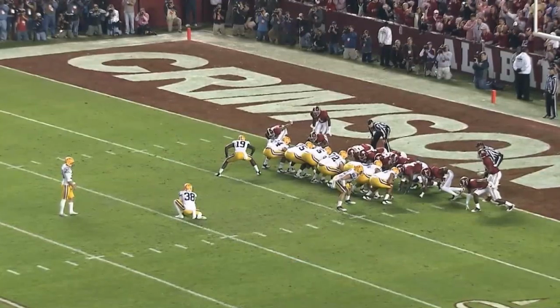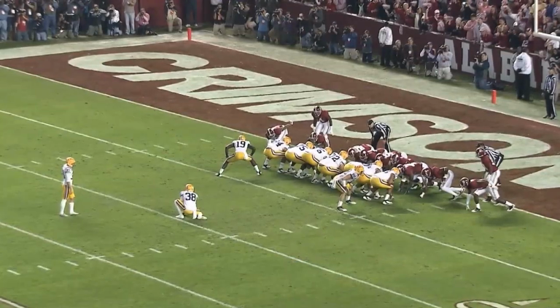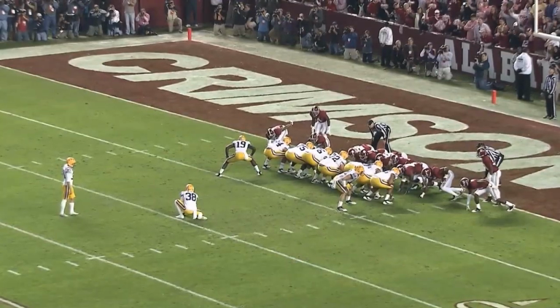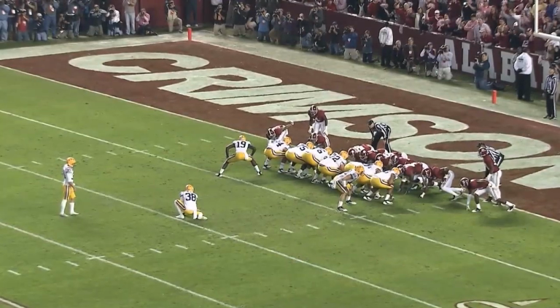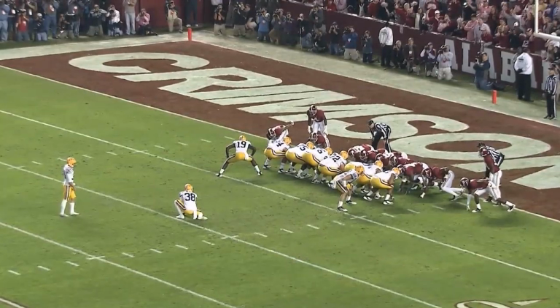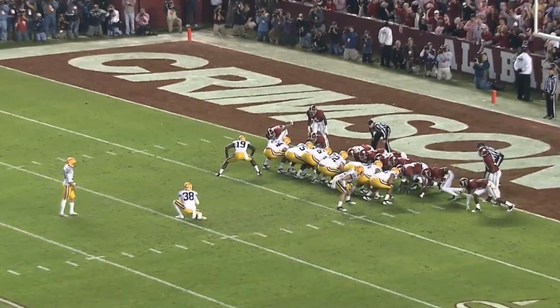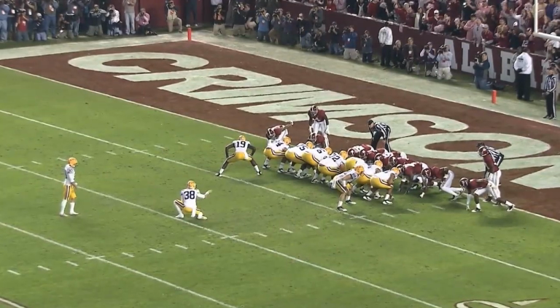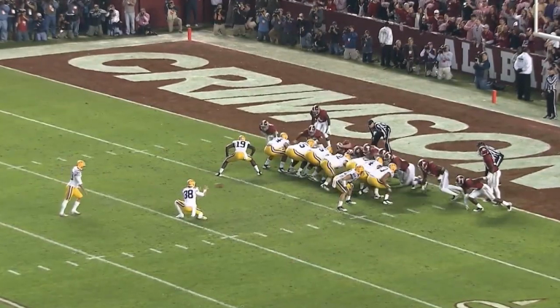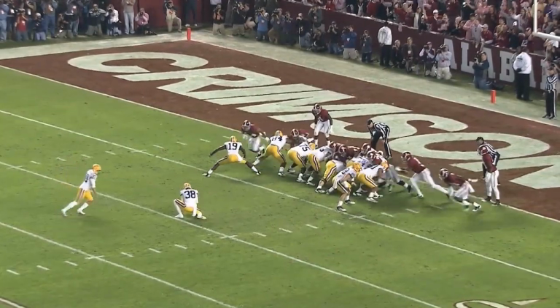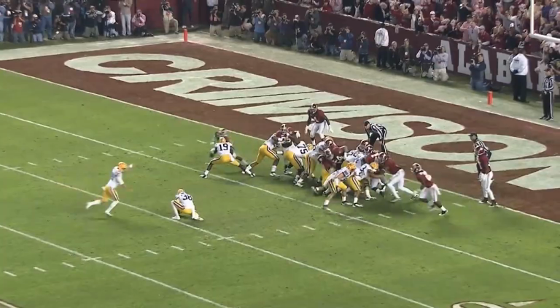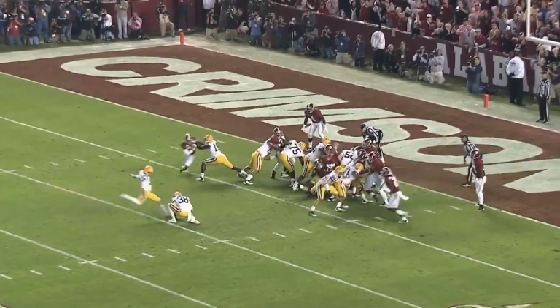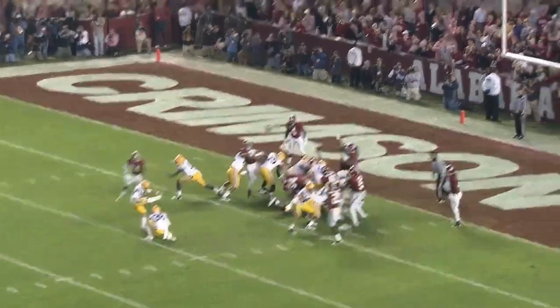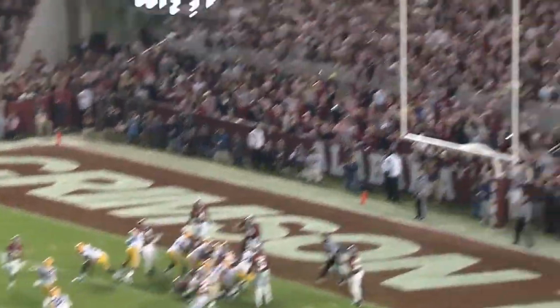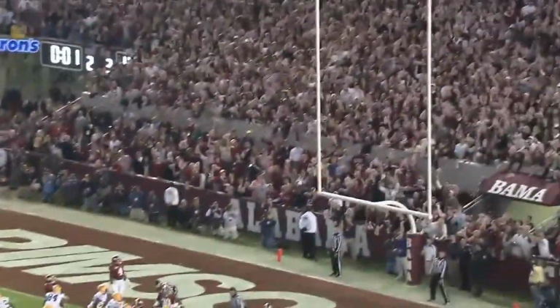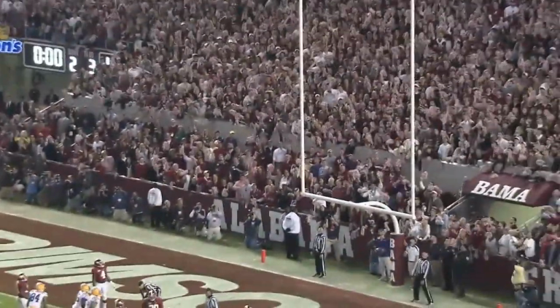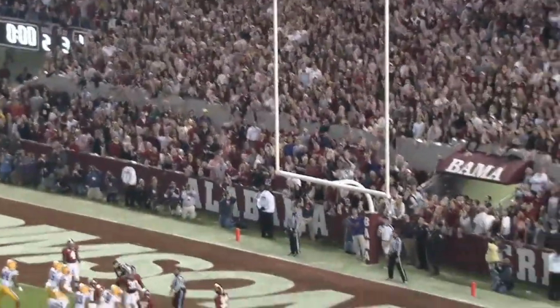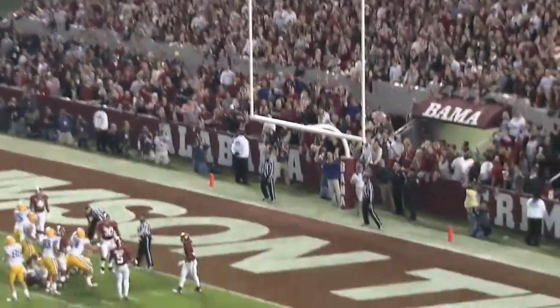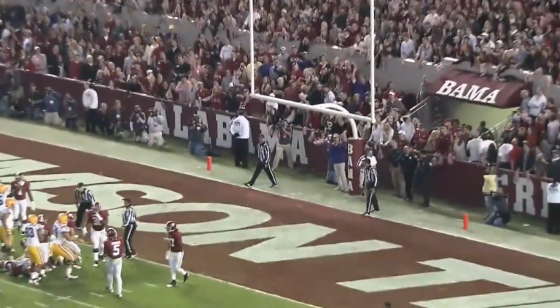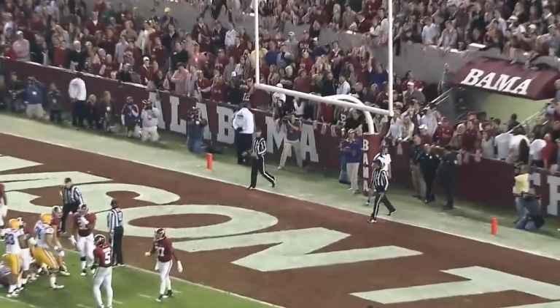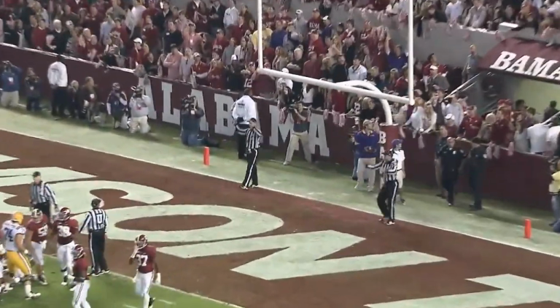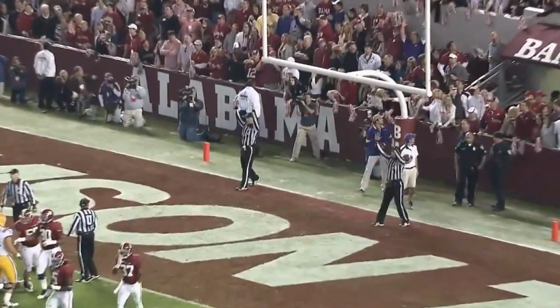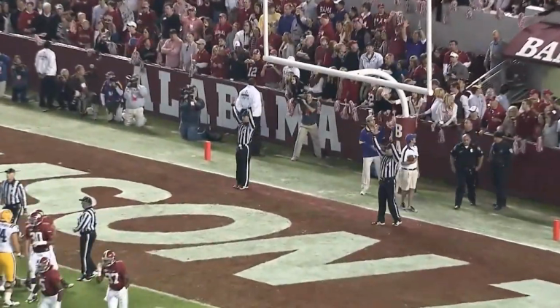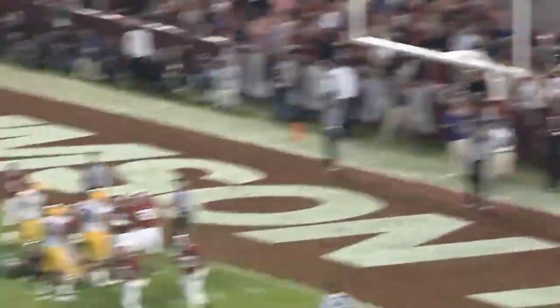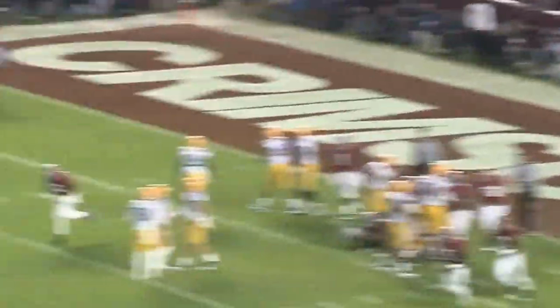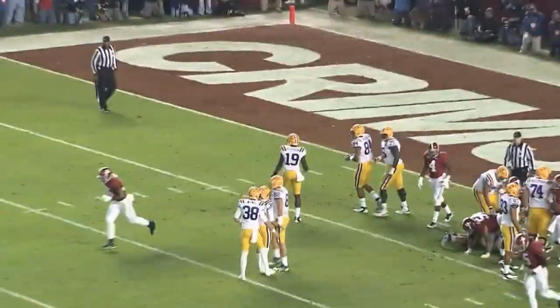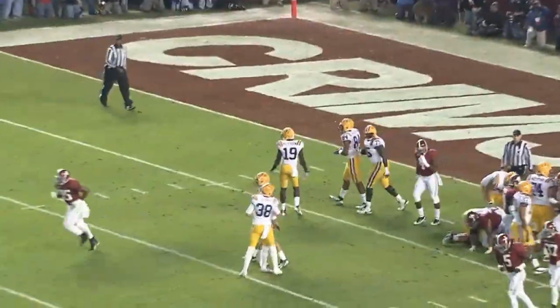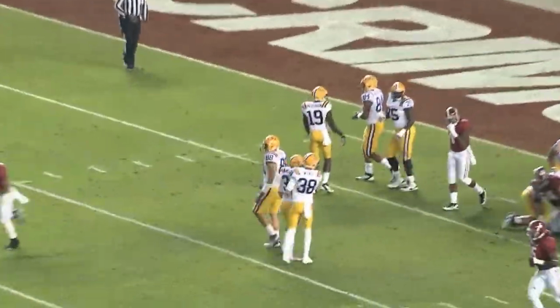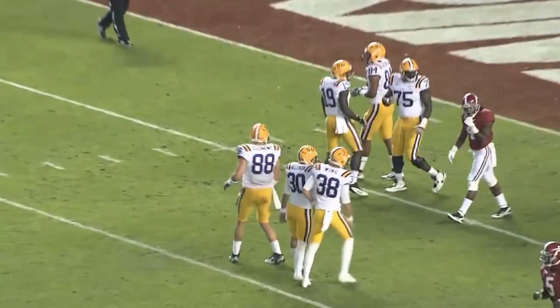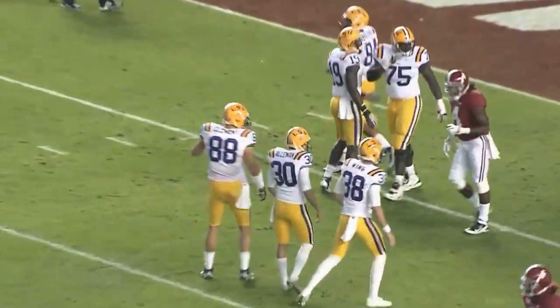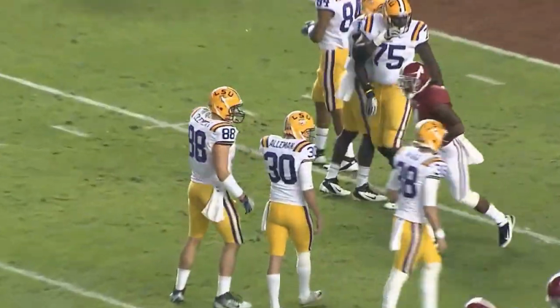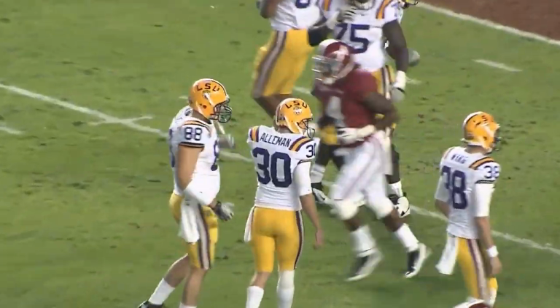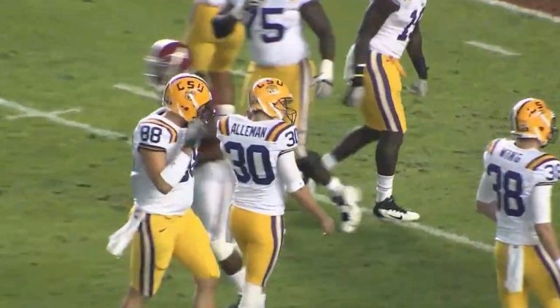Now they're waiting on a snap. The kick is up — he nailed it. And that is the end of the first half of play.